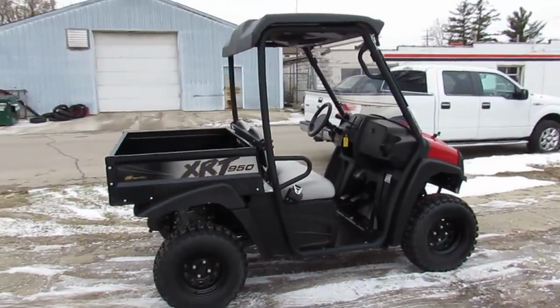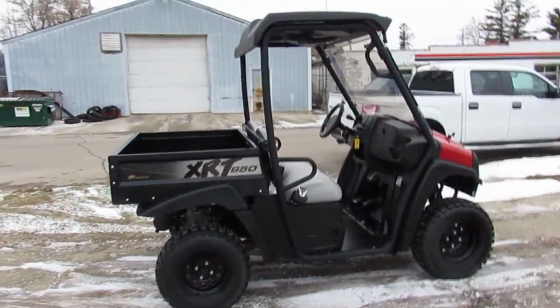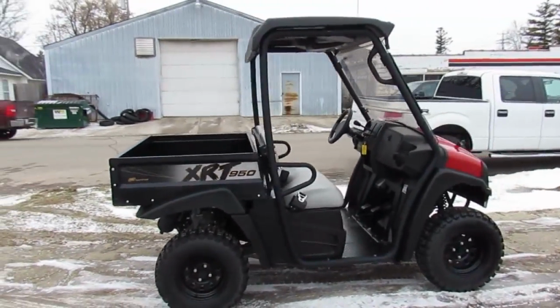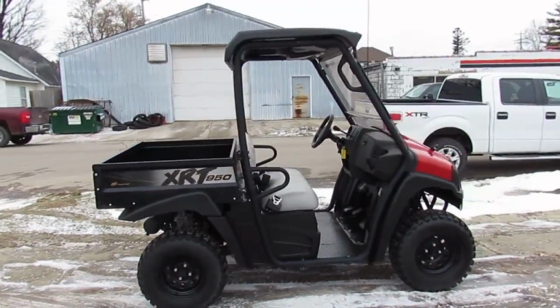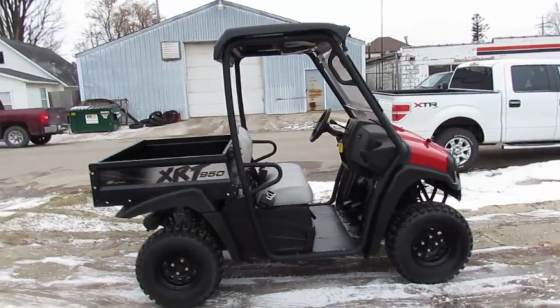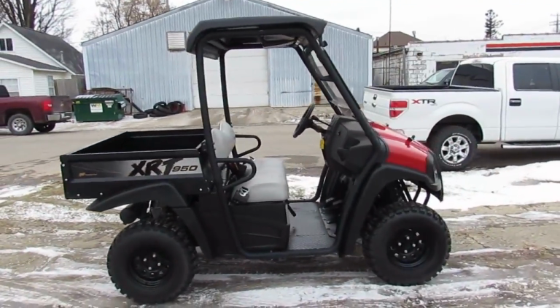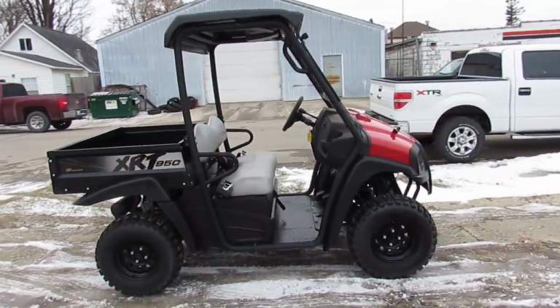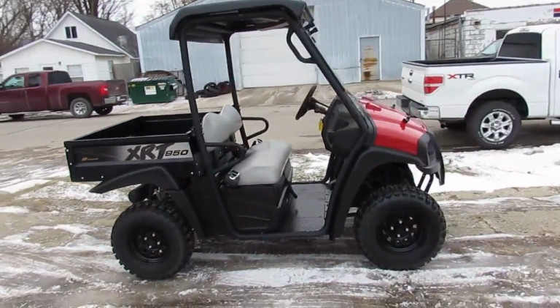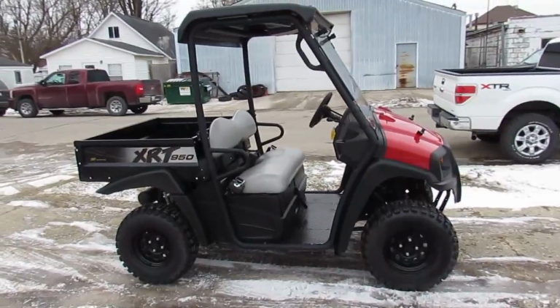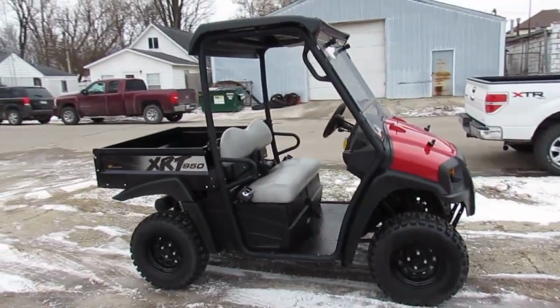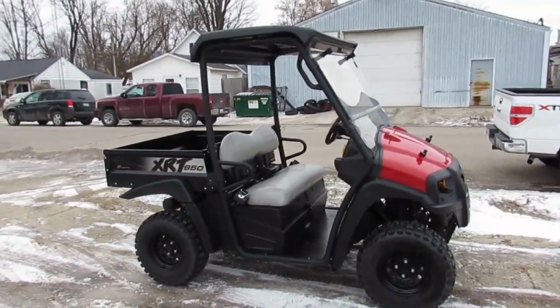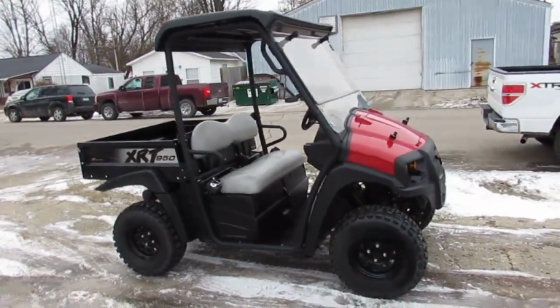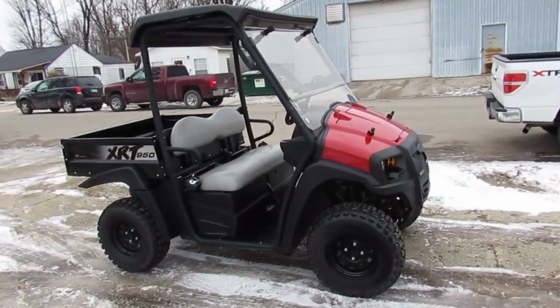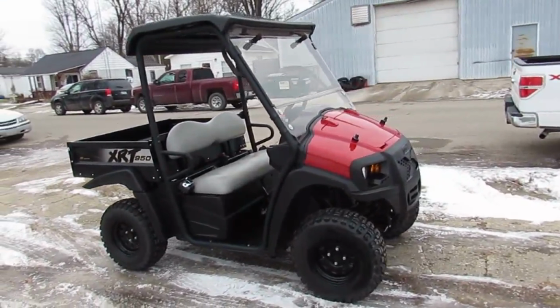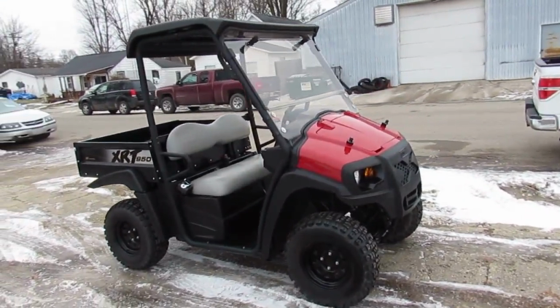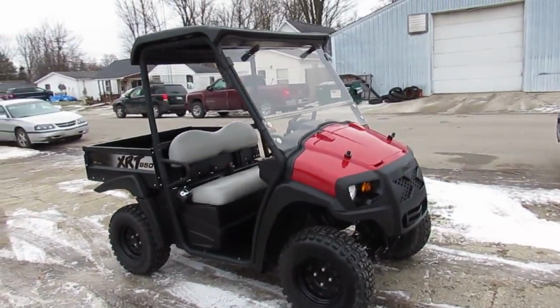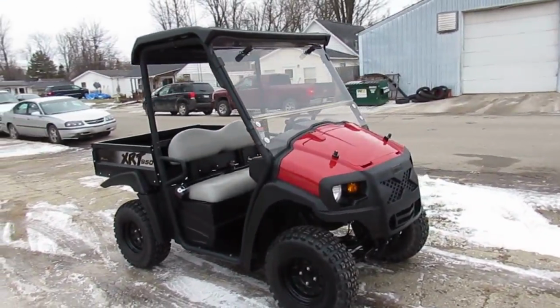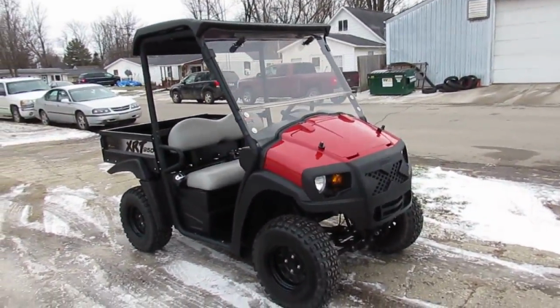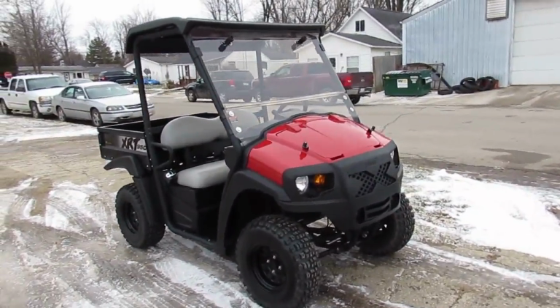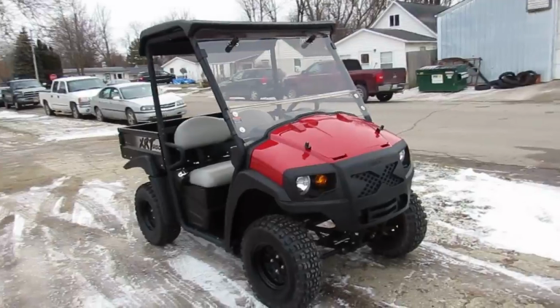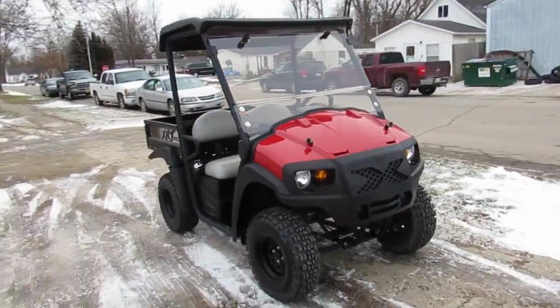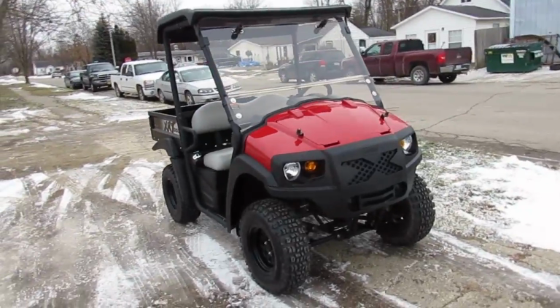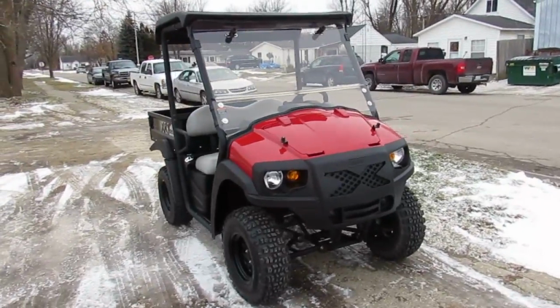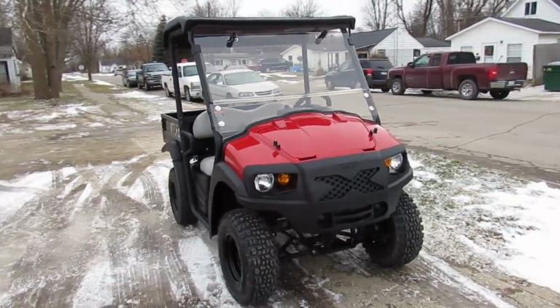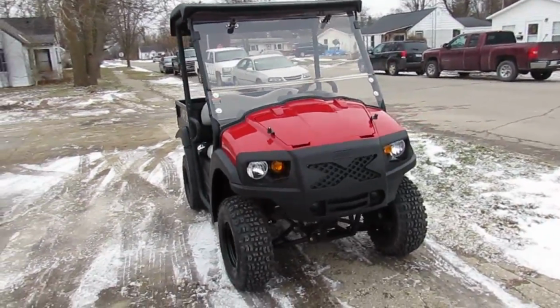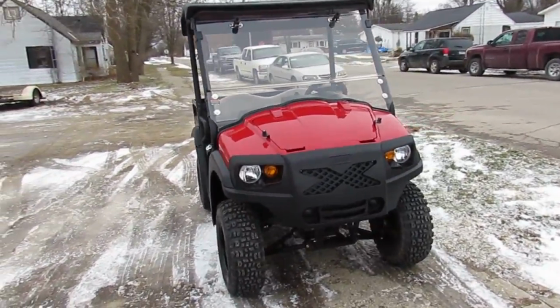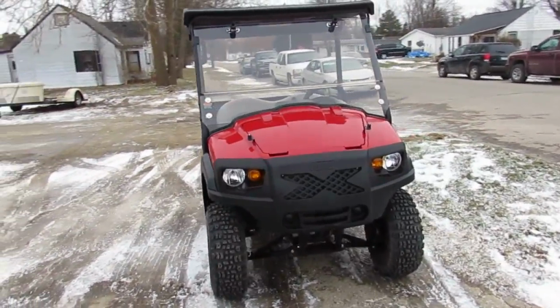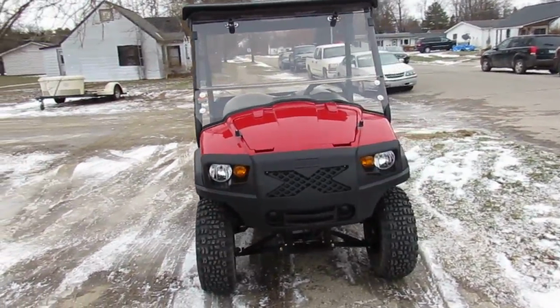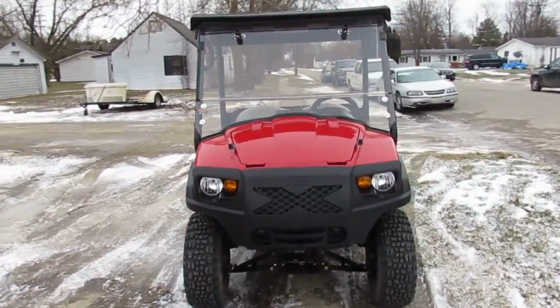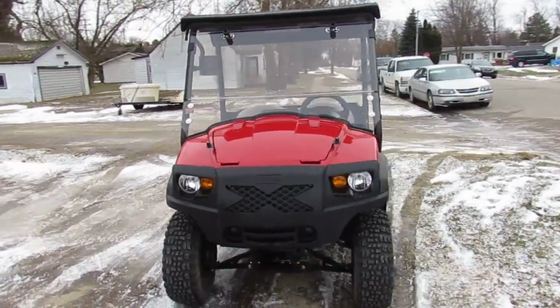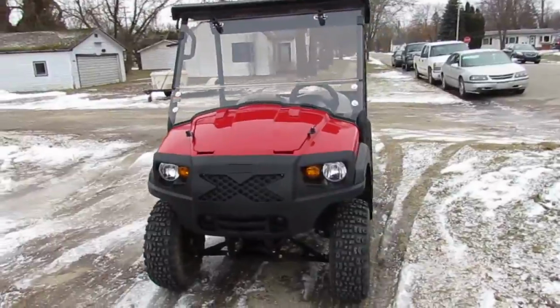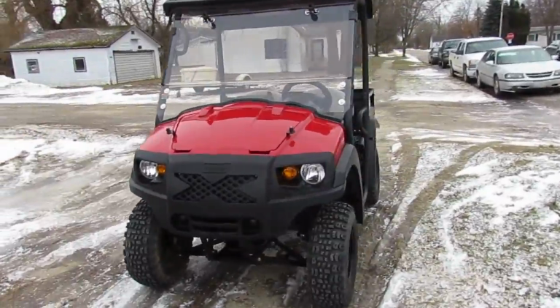This one is perfect. Why buy new? You can save thousands. You can get this 2015 Pubcar XRT950 for only $69.99 guys — give us a call today and you can ride today. ApprovalPowerSports.com.